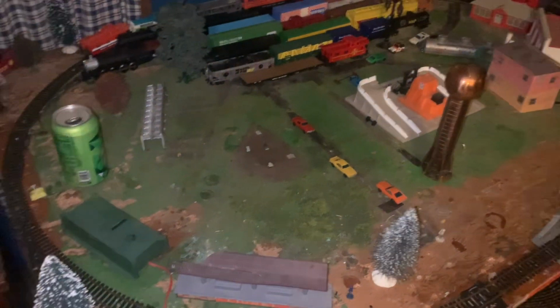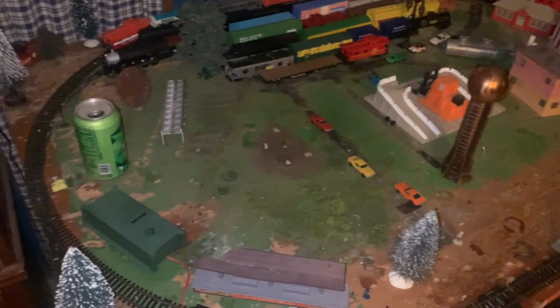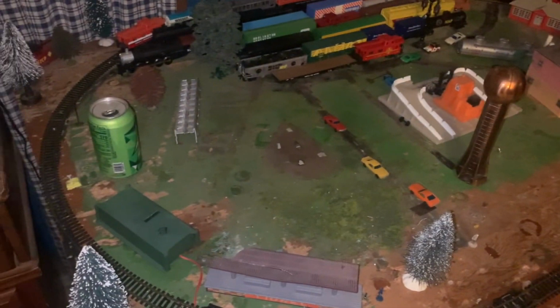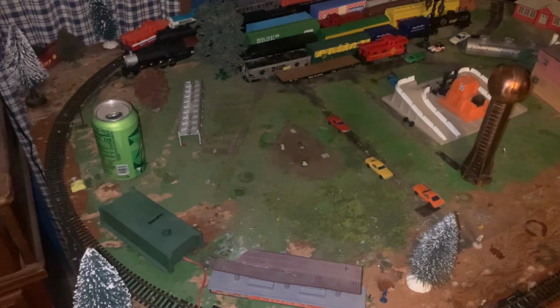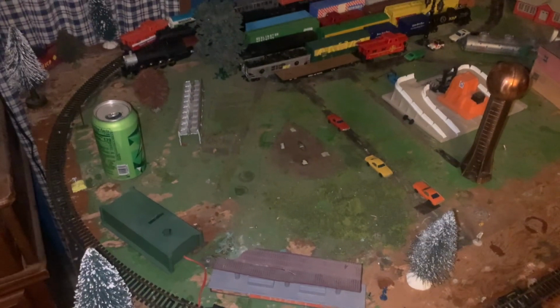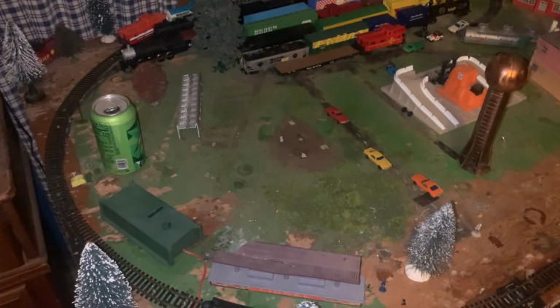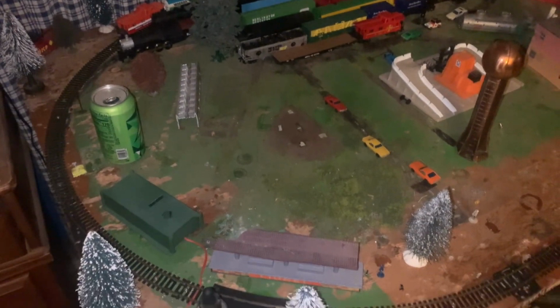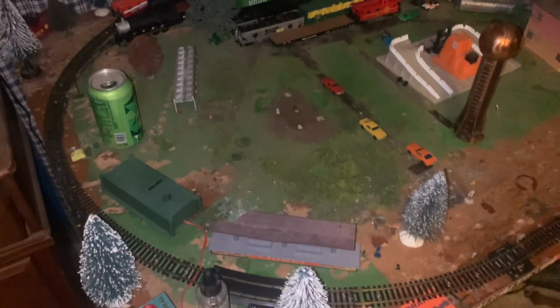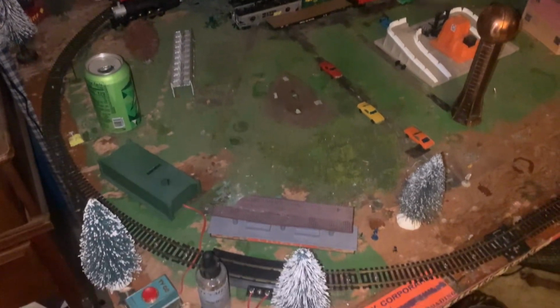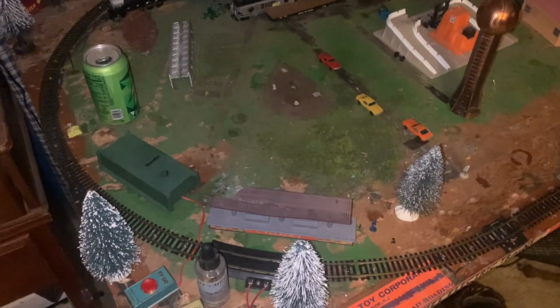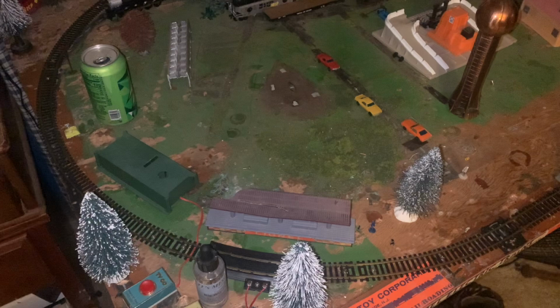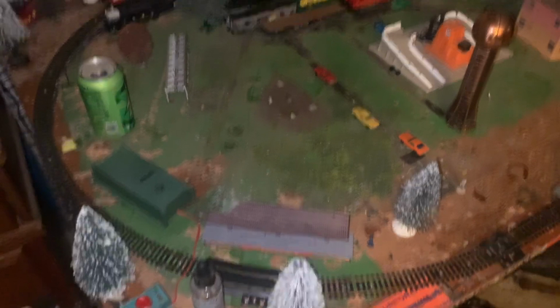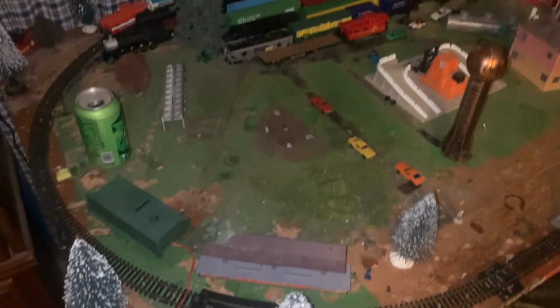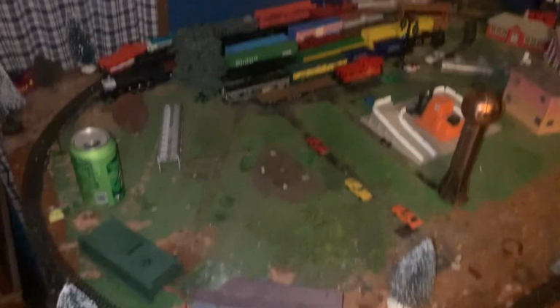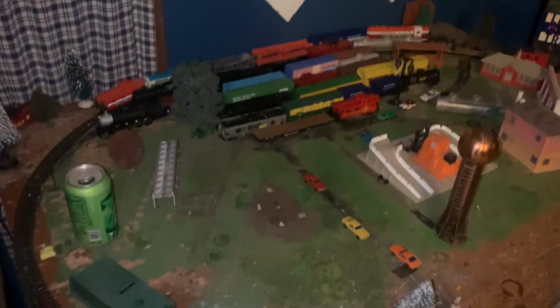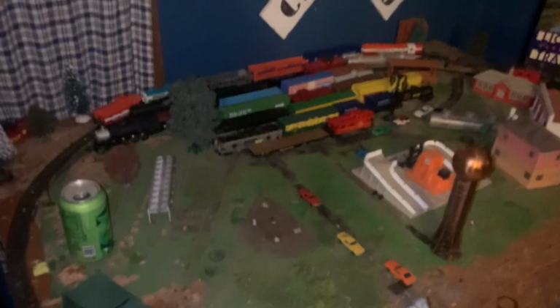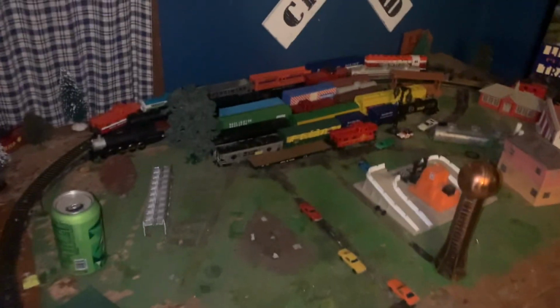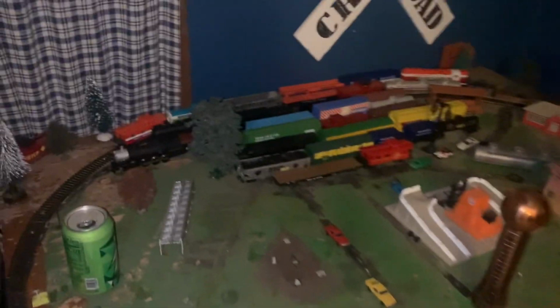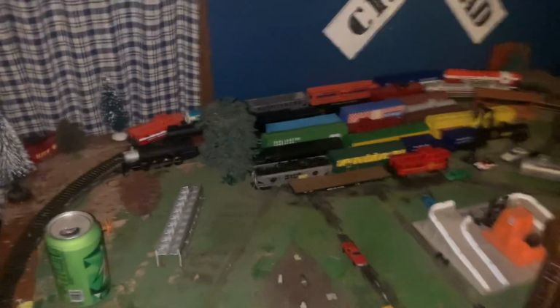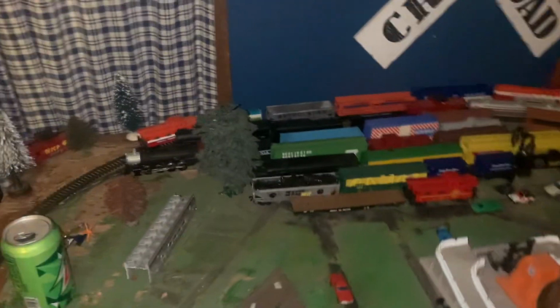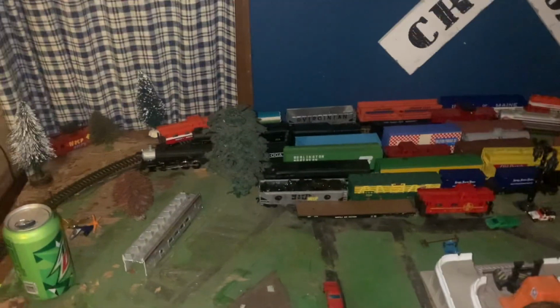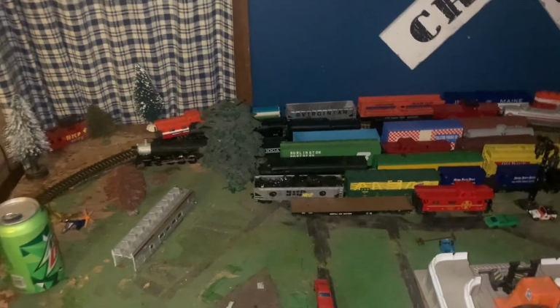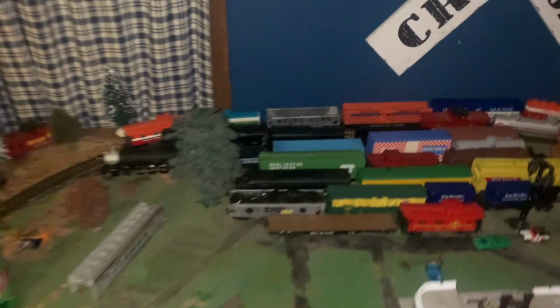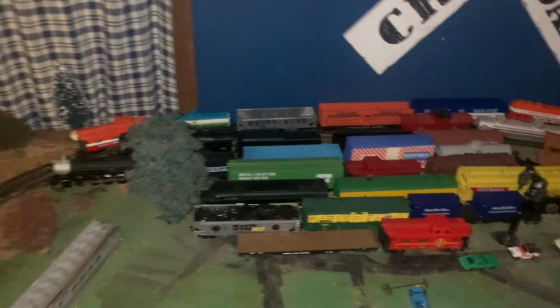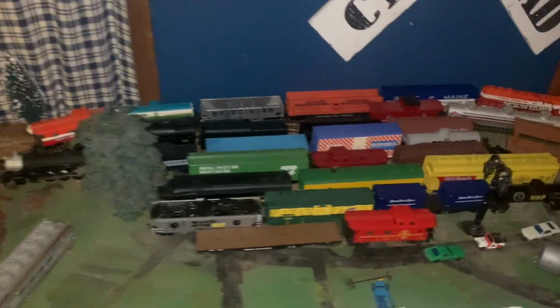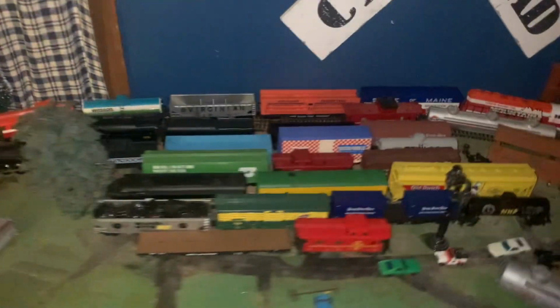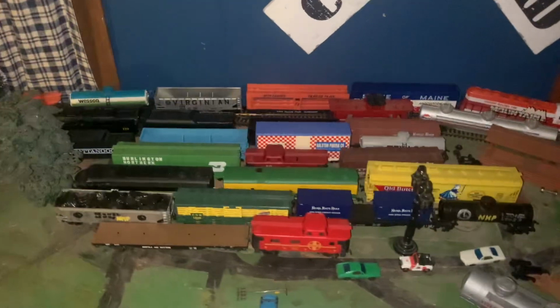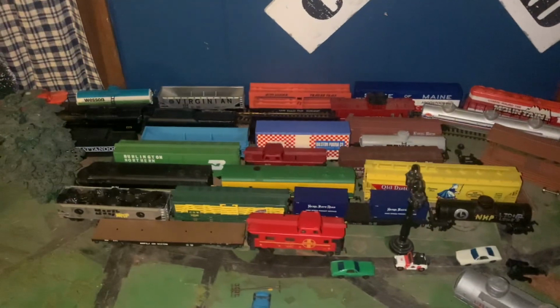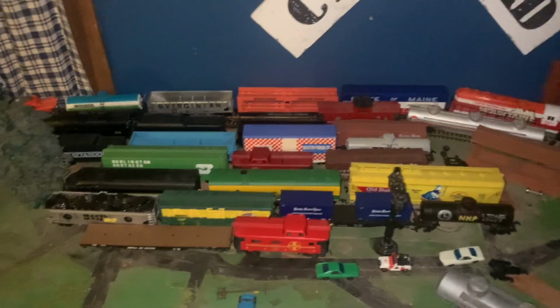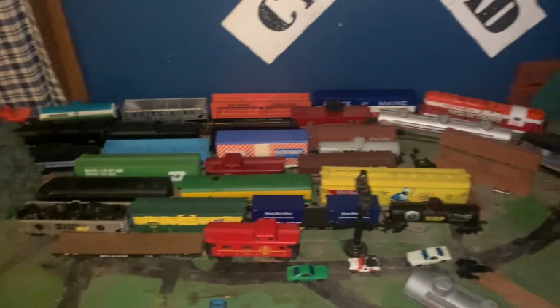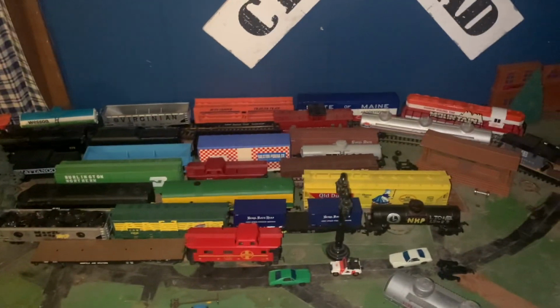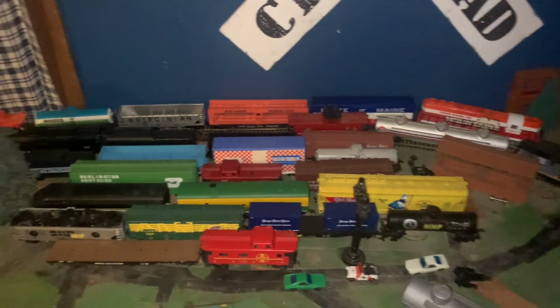Hey guys, this is Thomas Marpinionale Railway. This is the HO-scale Tyco layout that I have built, and this is all the trains I have accumulated.